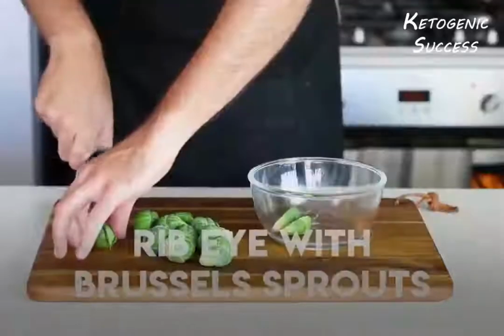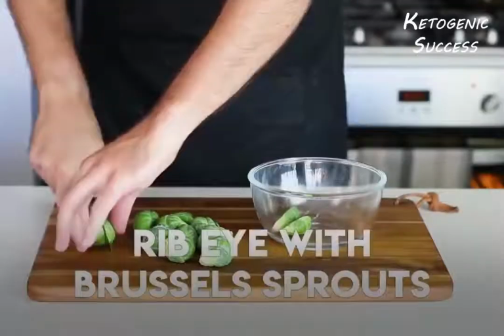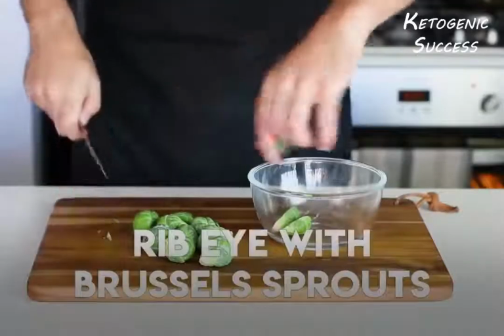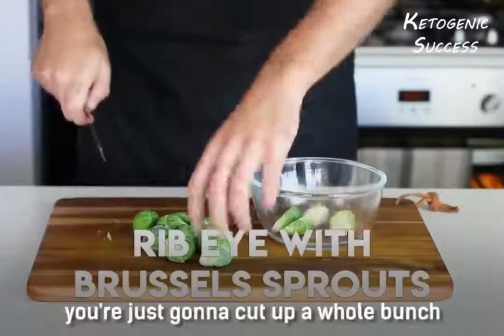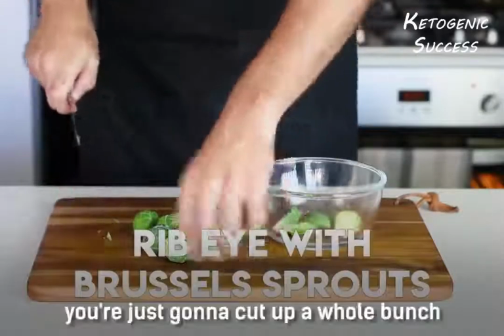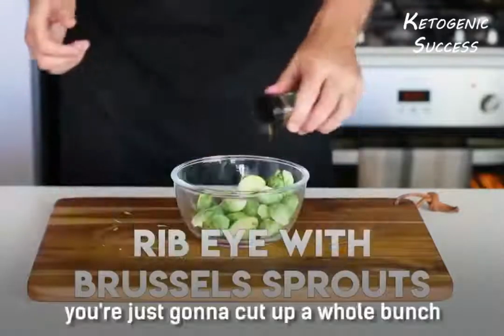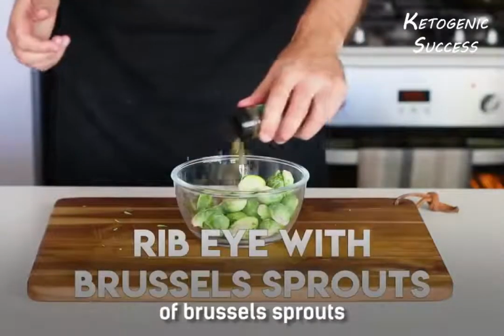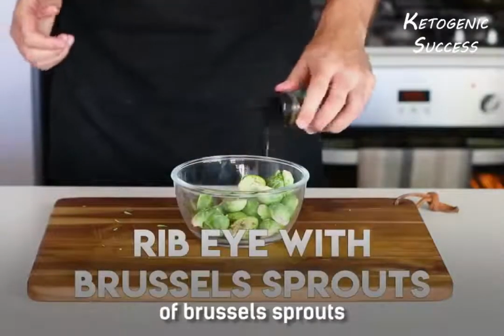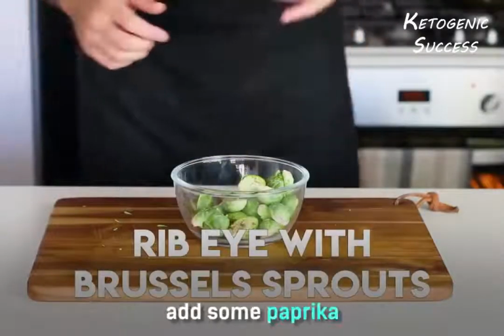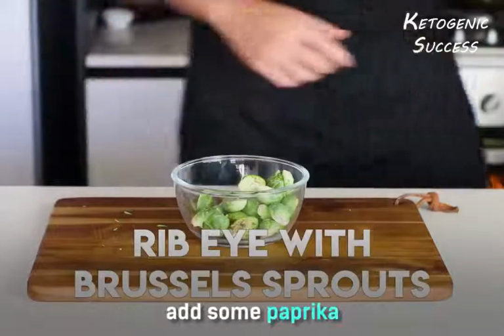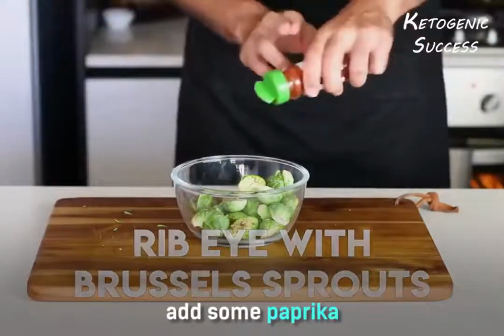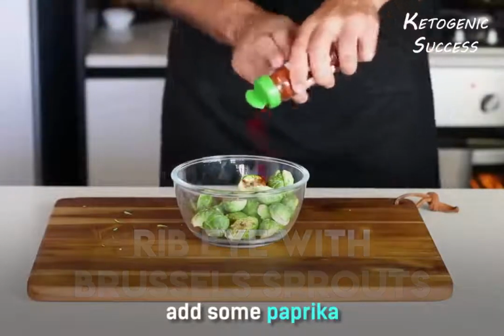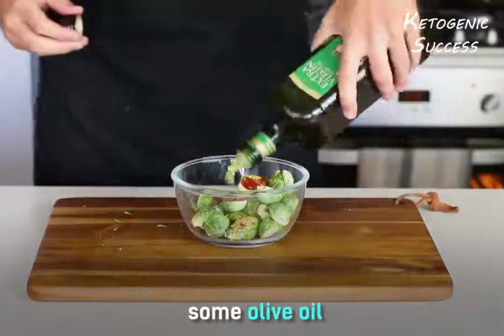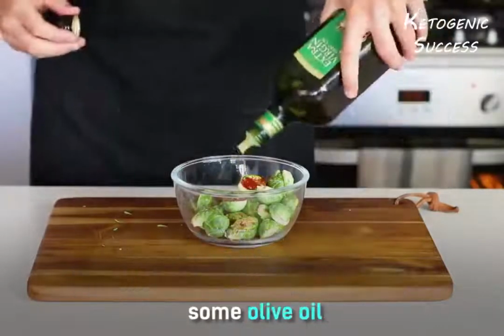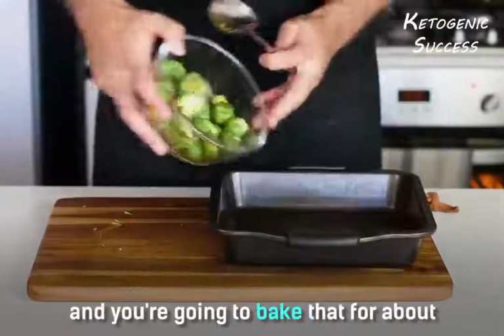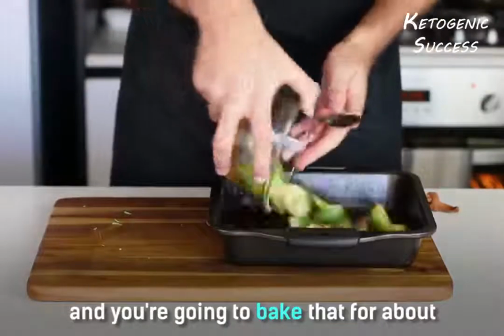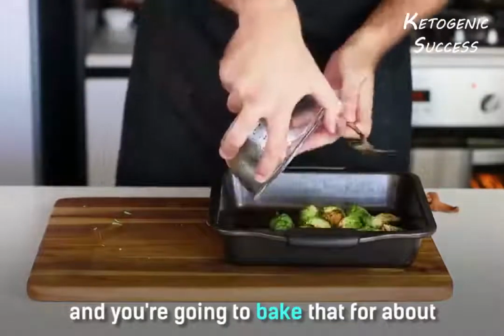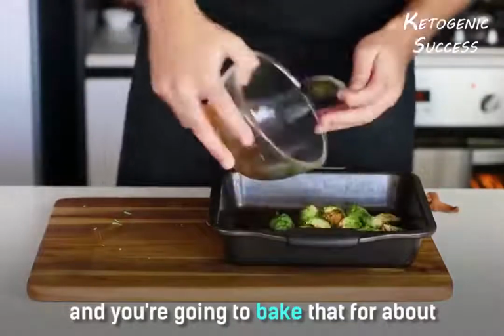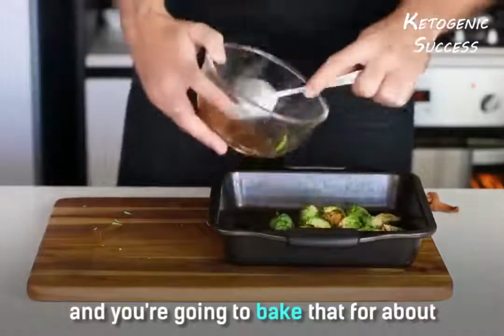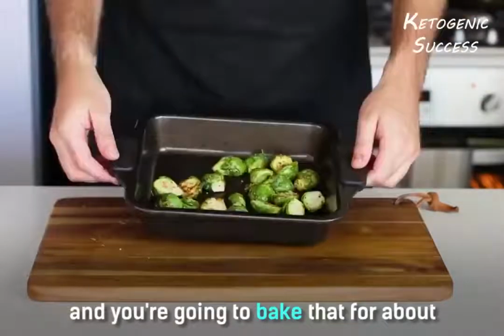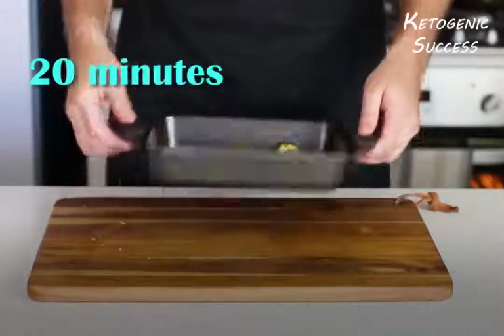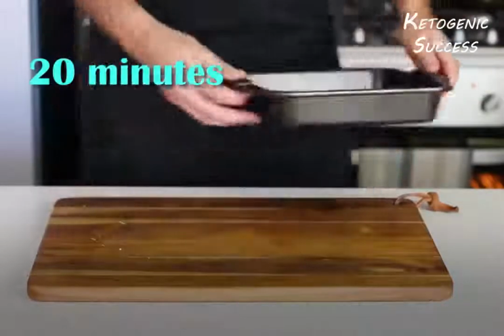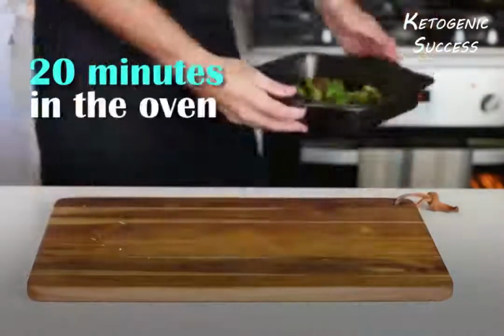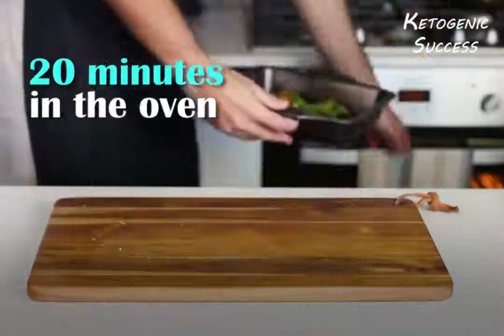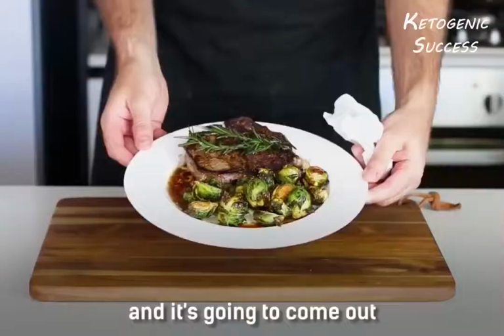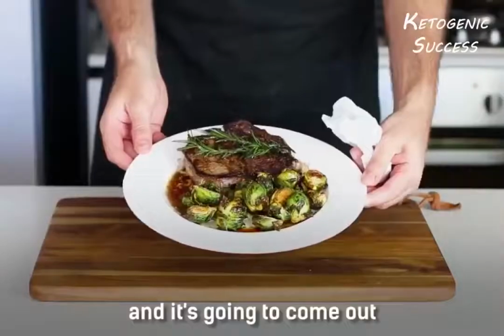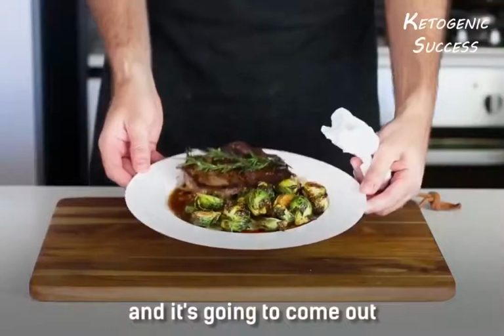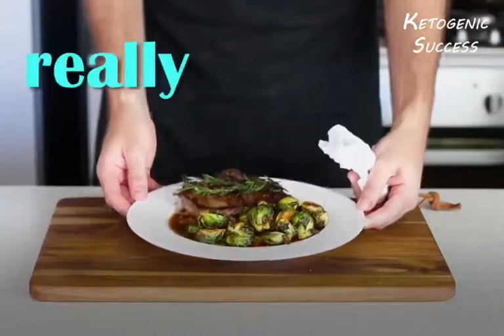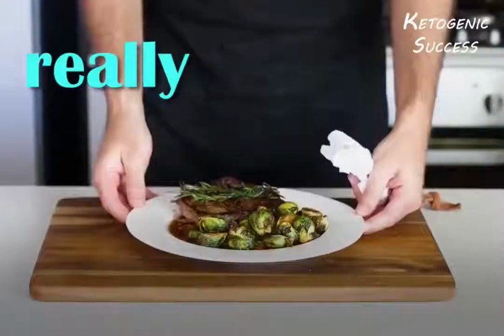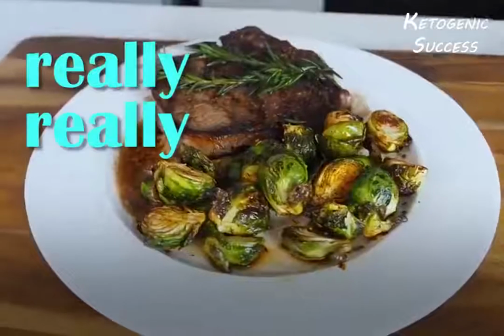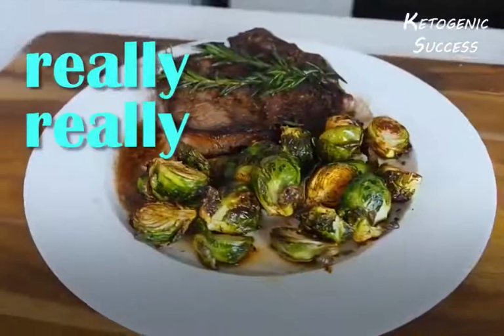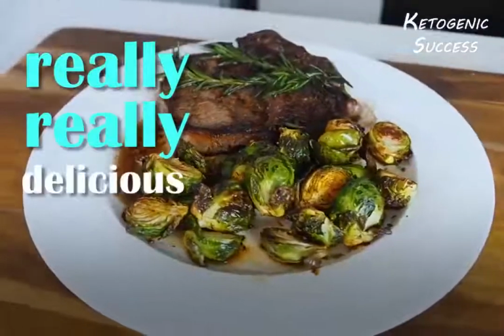Ribeye with Brussels sprouts — cut up a whole bunch of Brussels sprouts, add some paprika and some olive oil, and bake that for about 20 minutes in the oven. It's going to come out really really delicious.